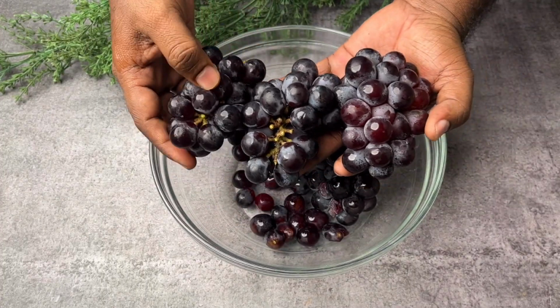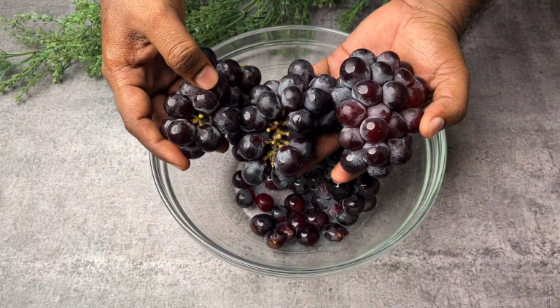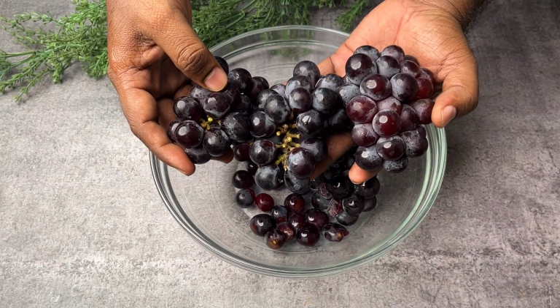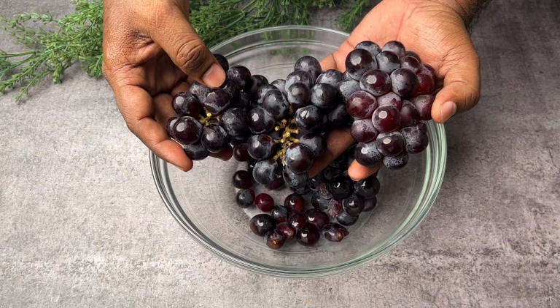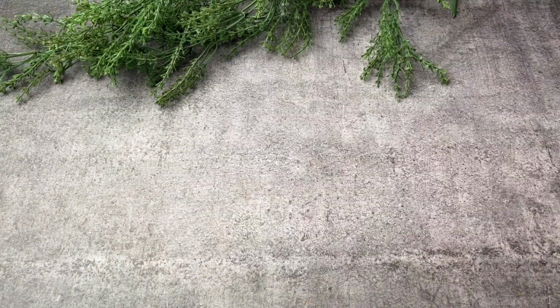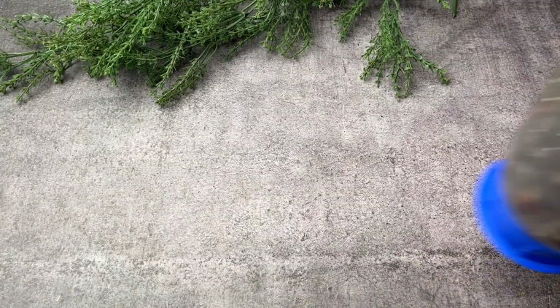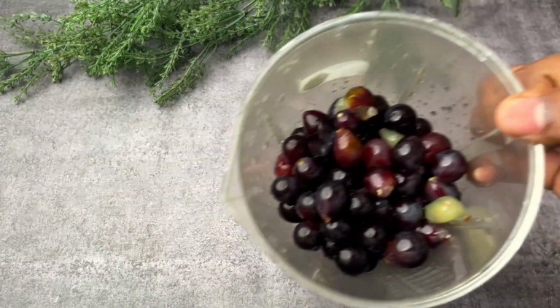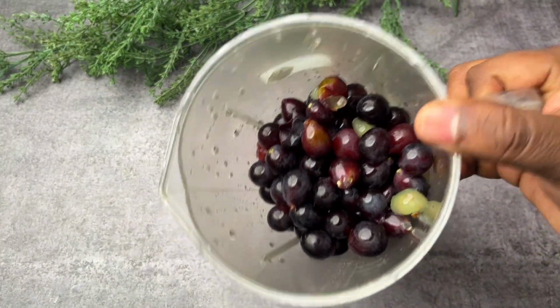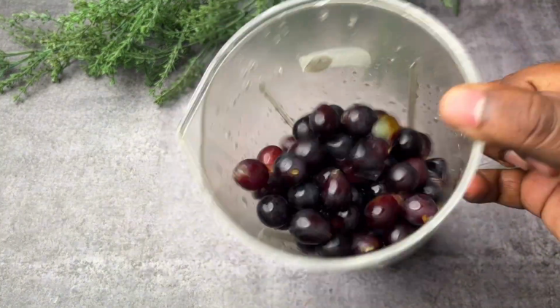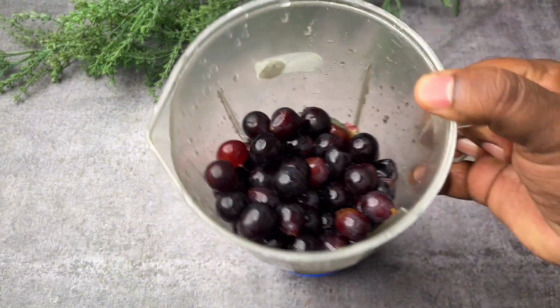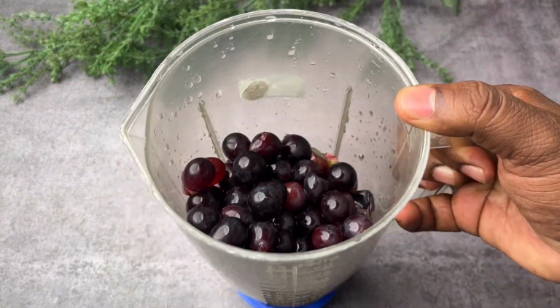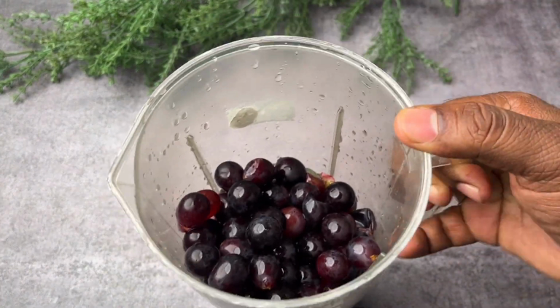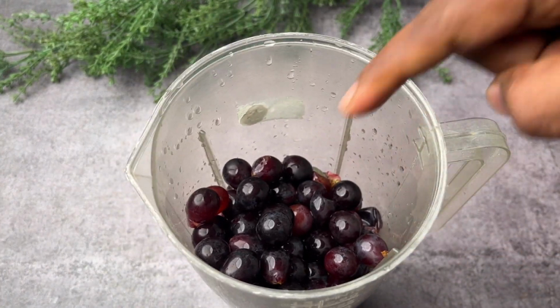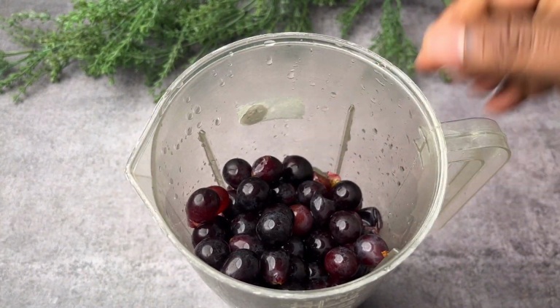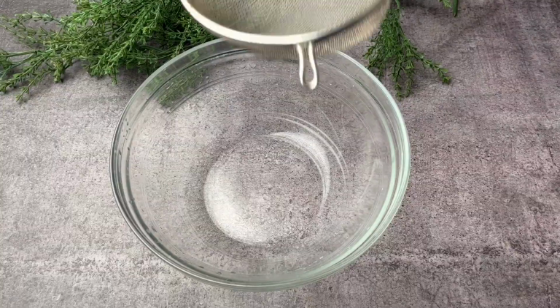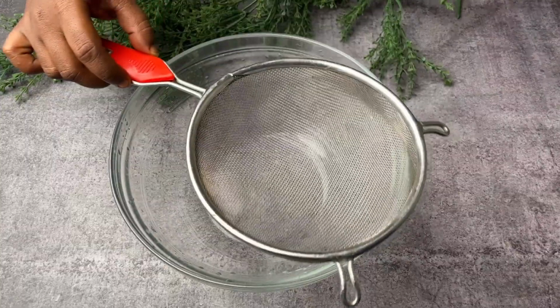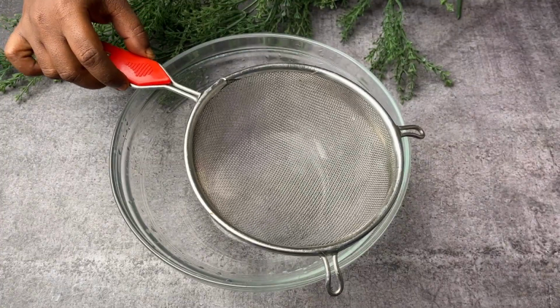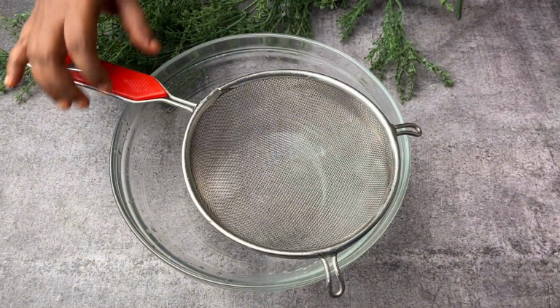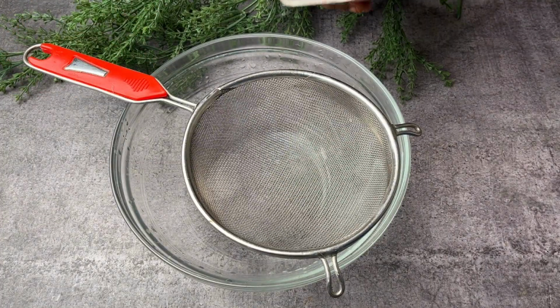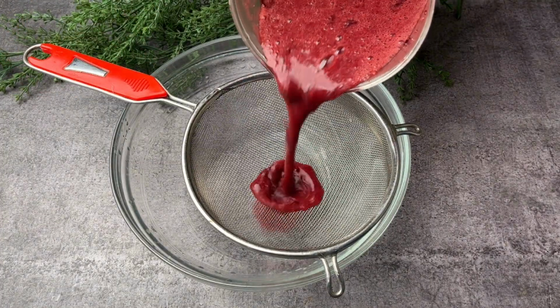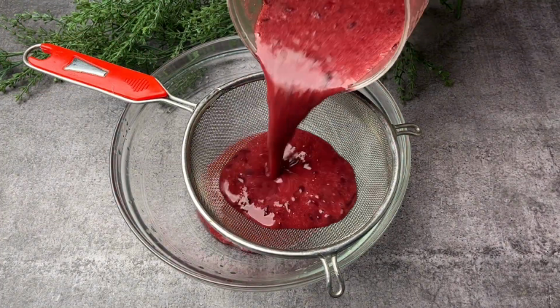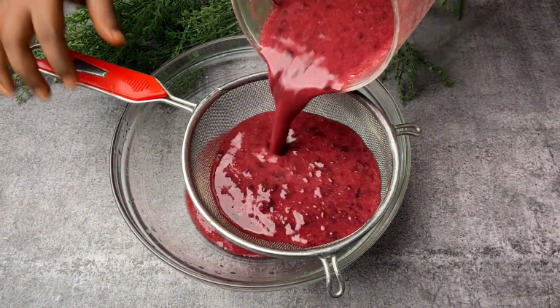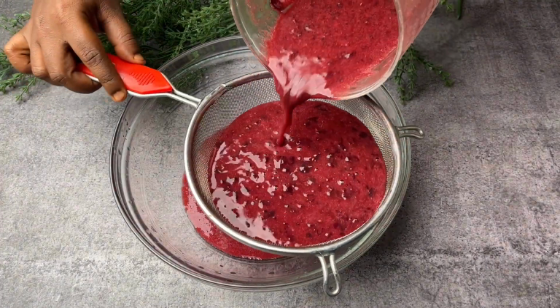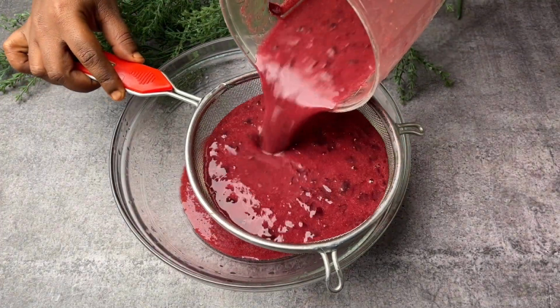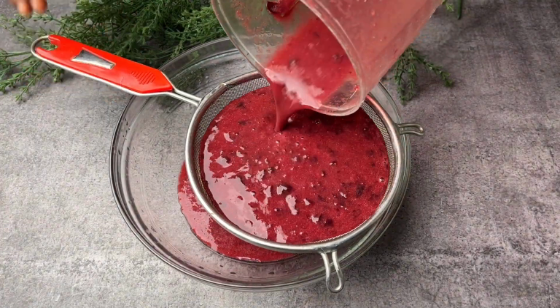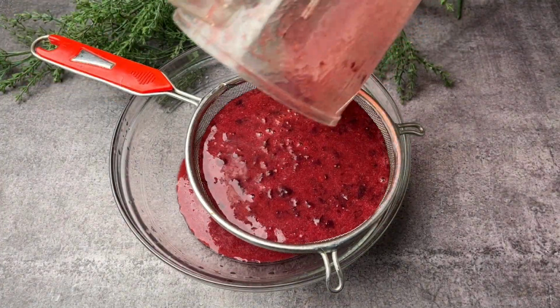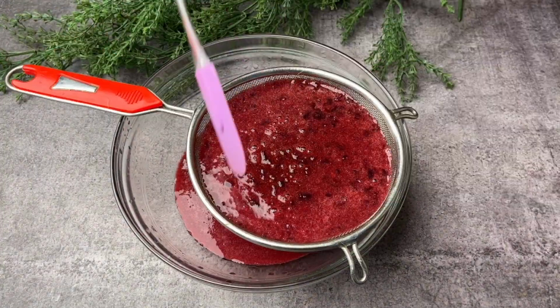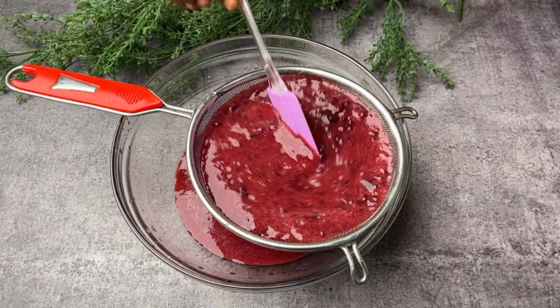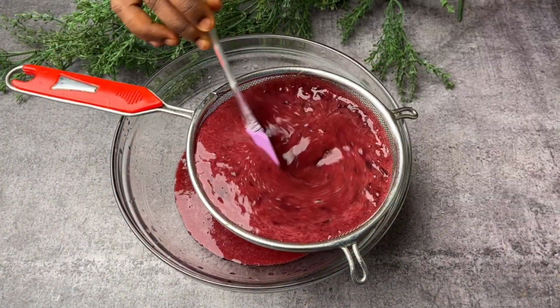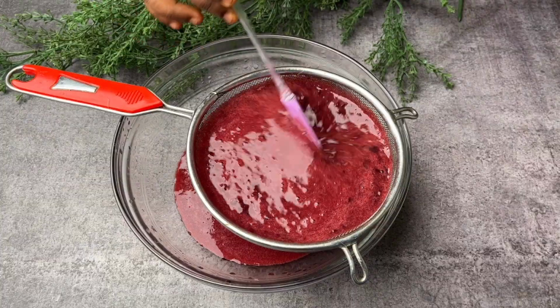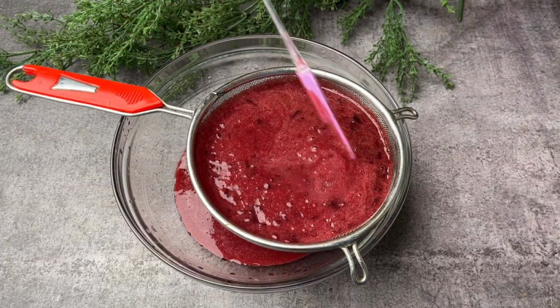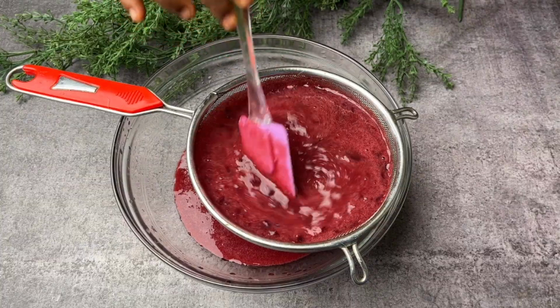First of all, I have taken half a kg of black grapes. I have washed them thoroughly and then added them into the blender and blended into fine juice without adding any water.